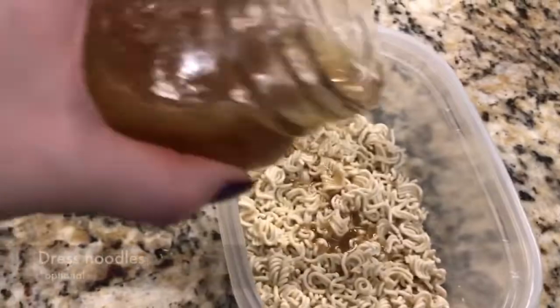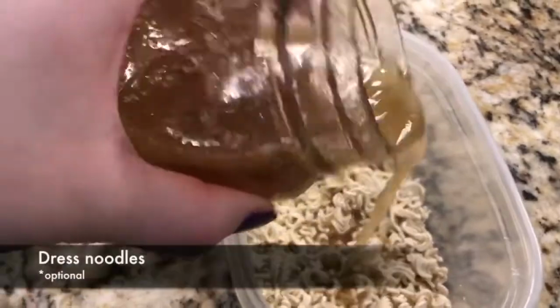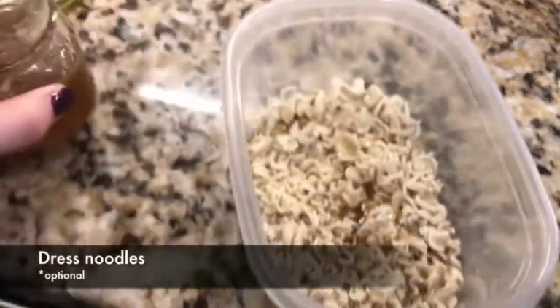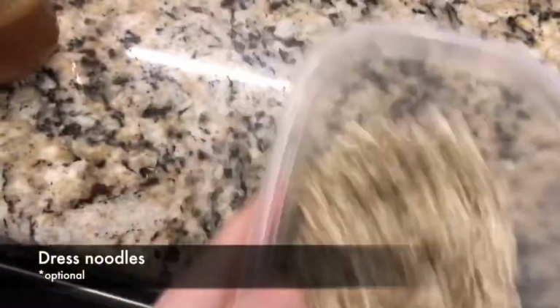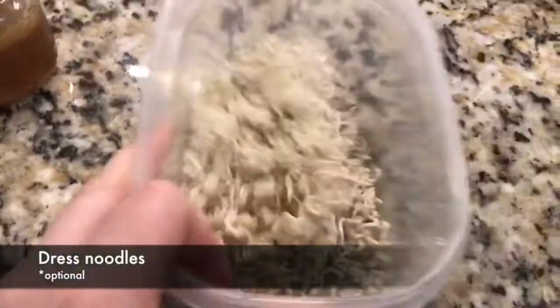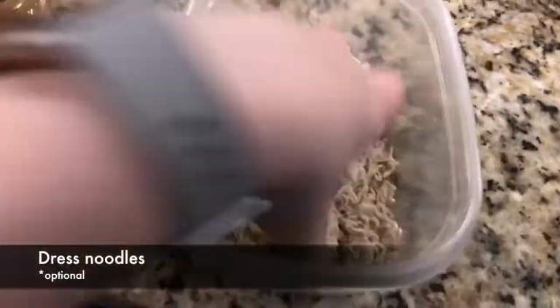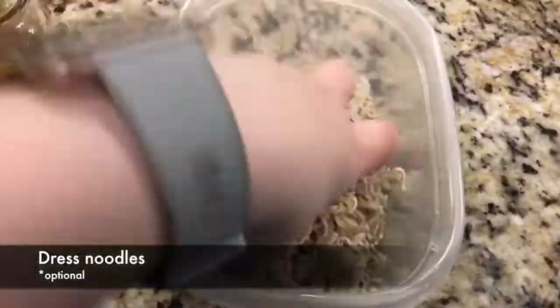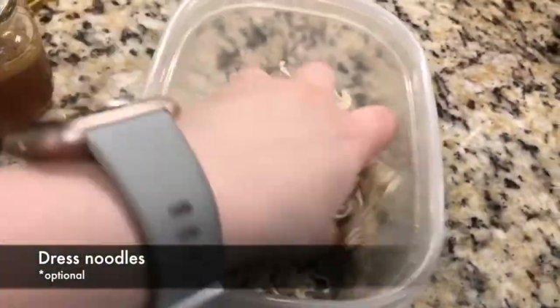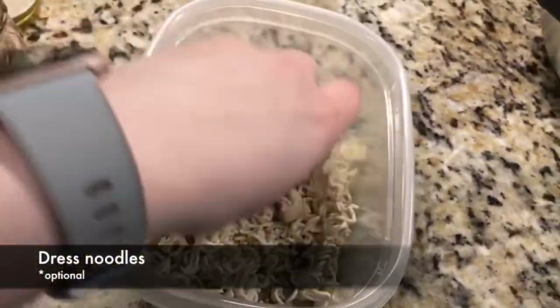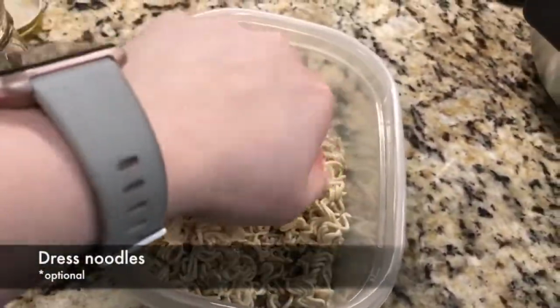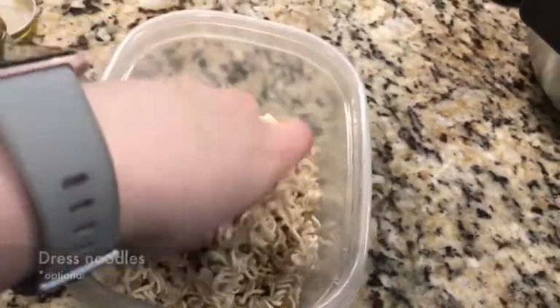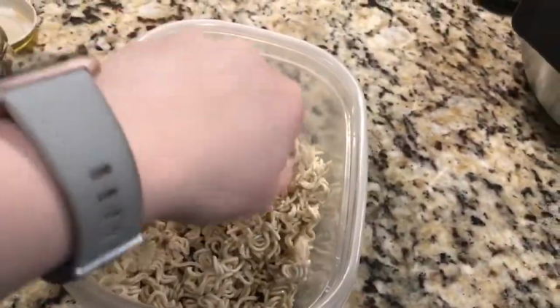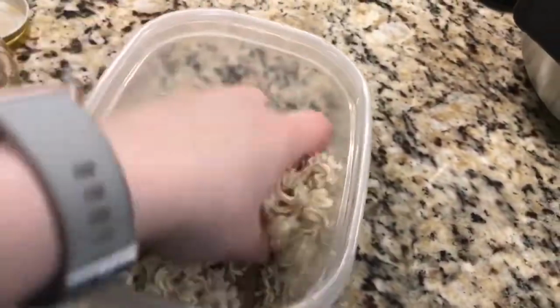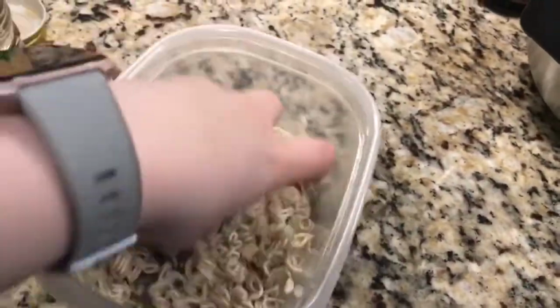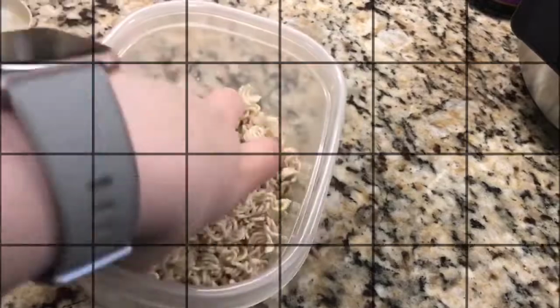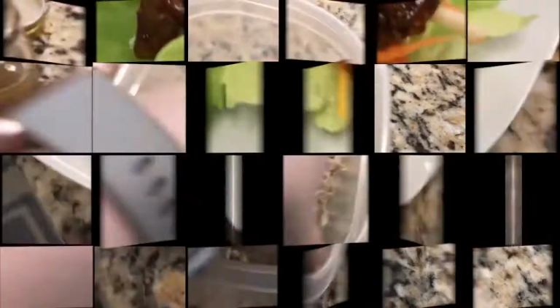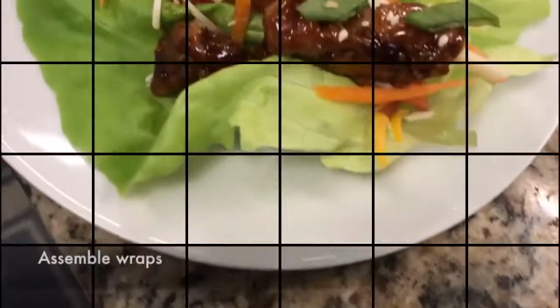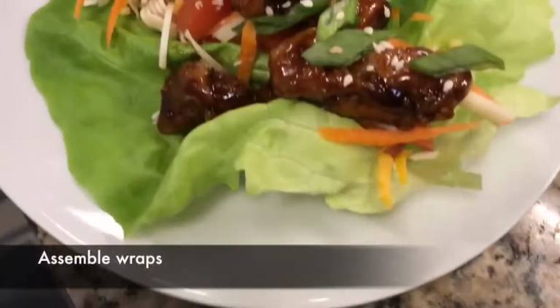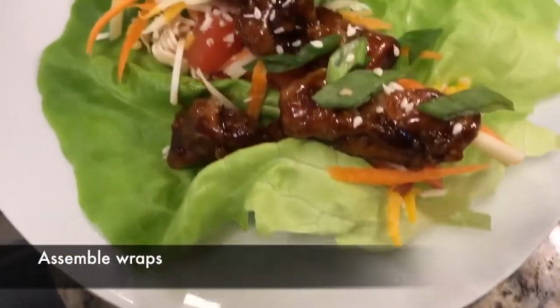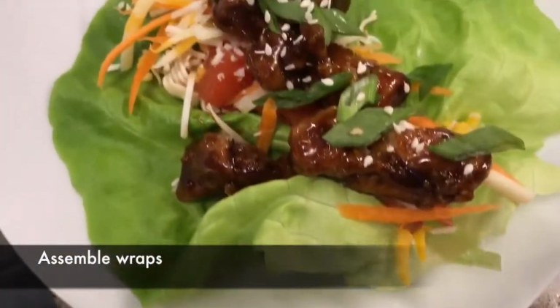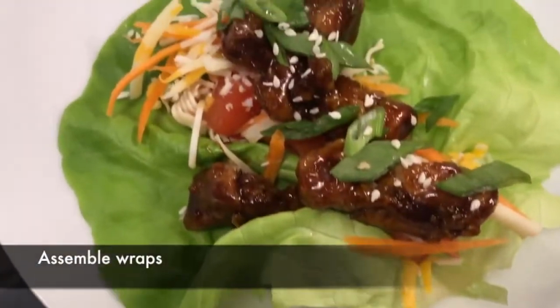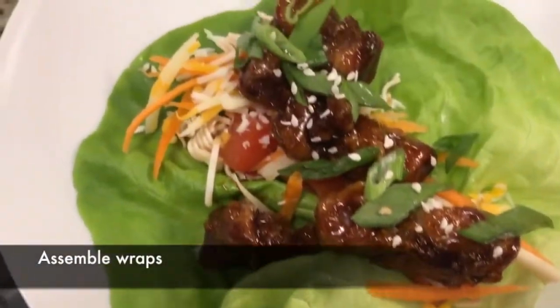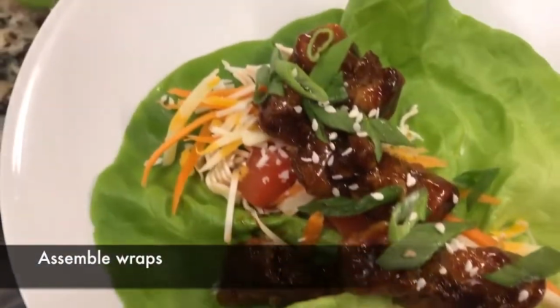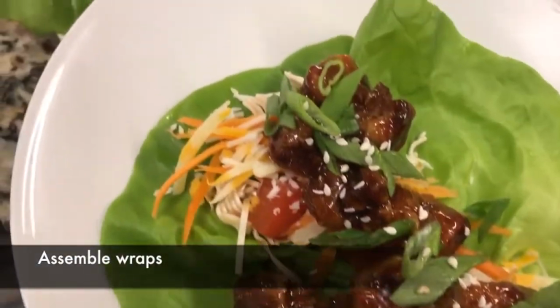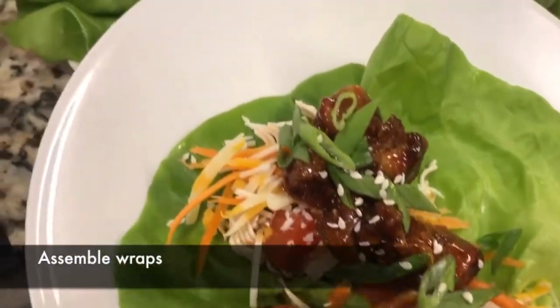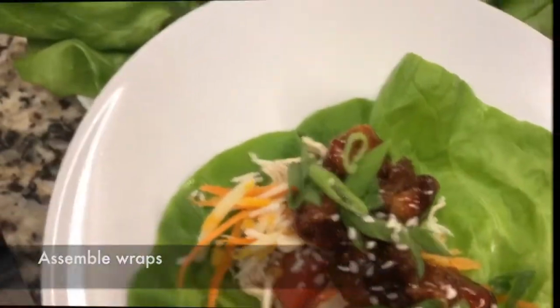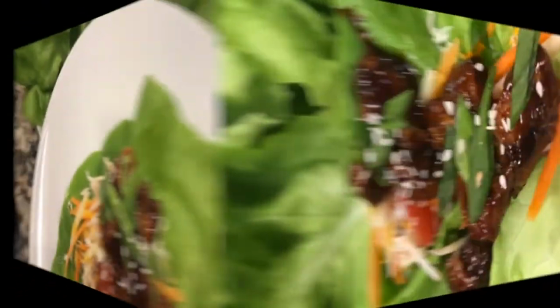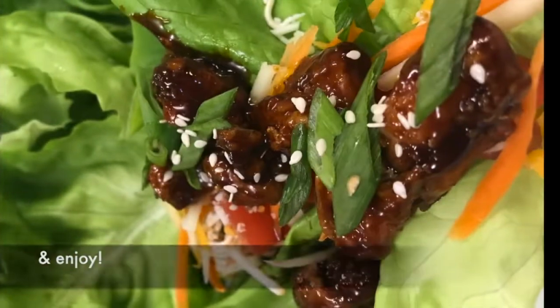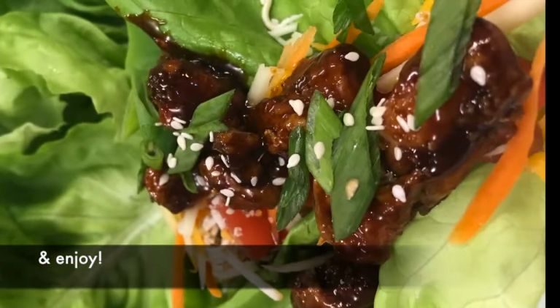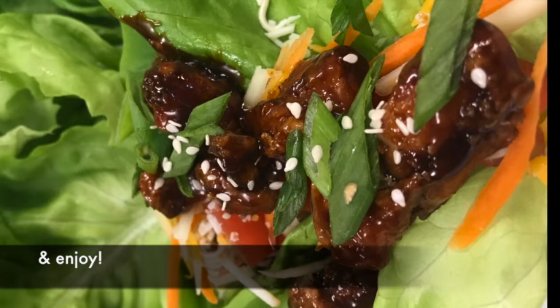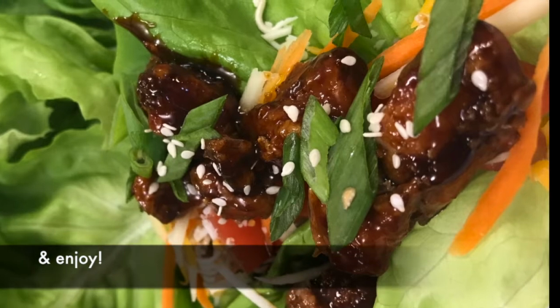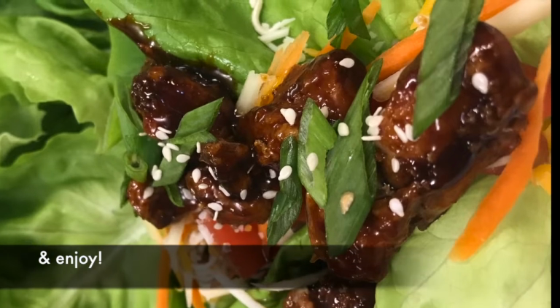At this point you can dress your noodles as well if you would like. Assemble your wraps to your liking. Serve them up and enjoy!